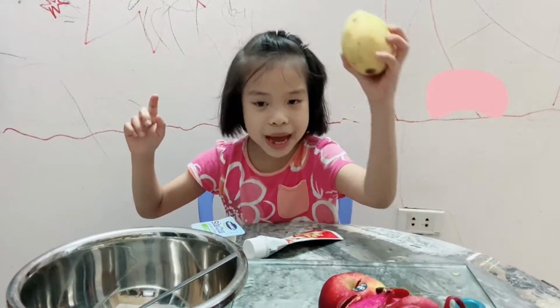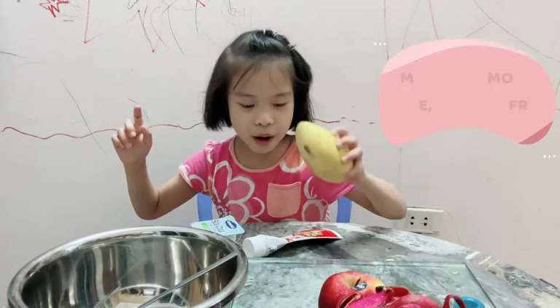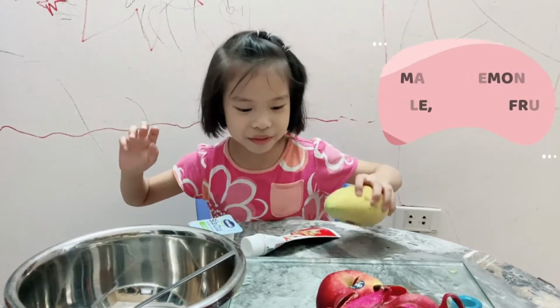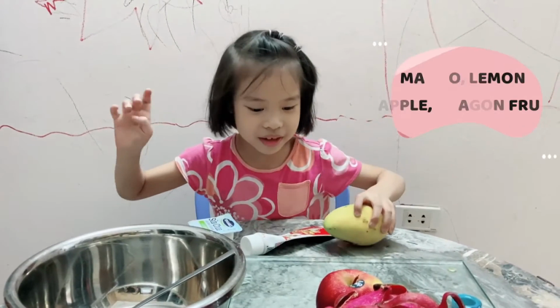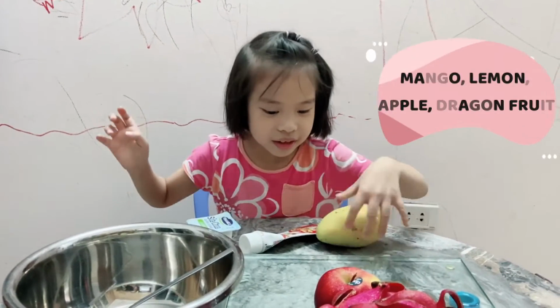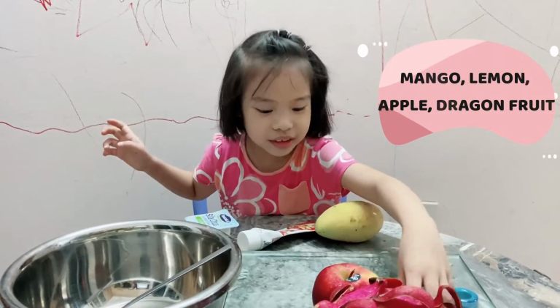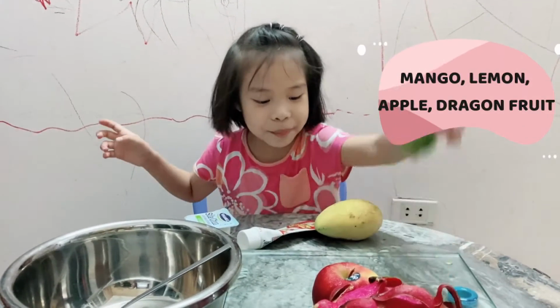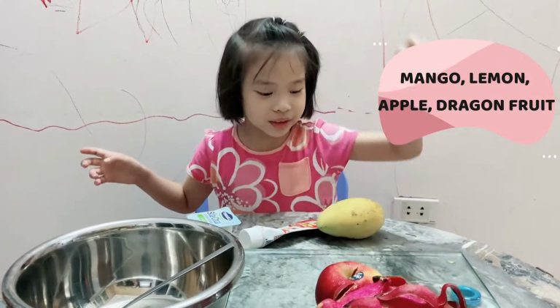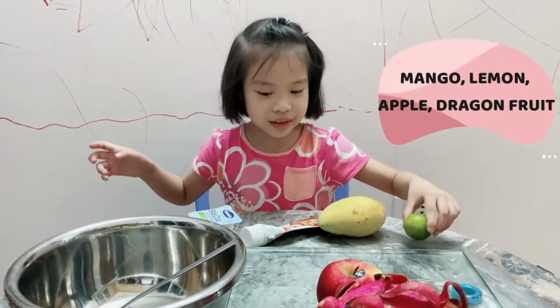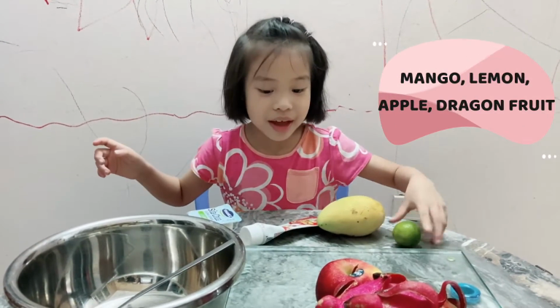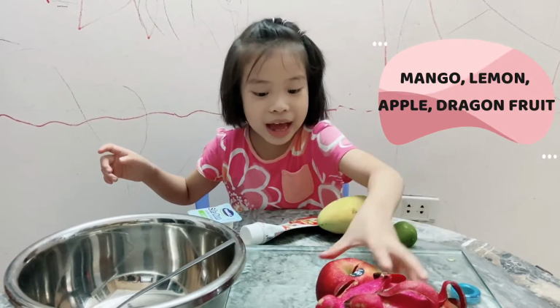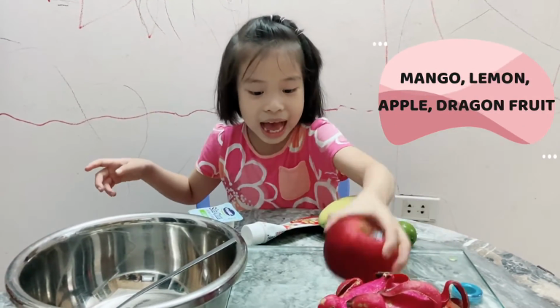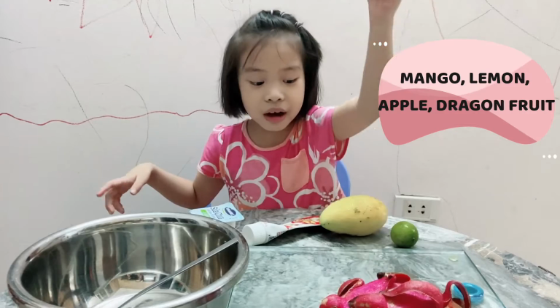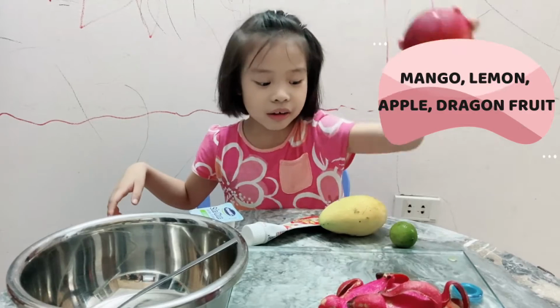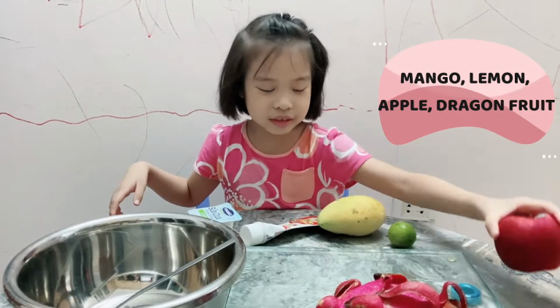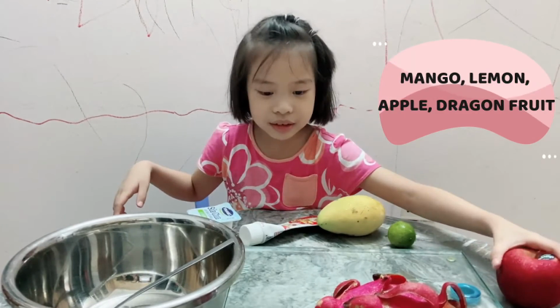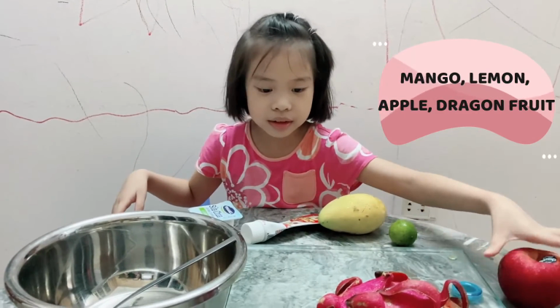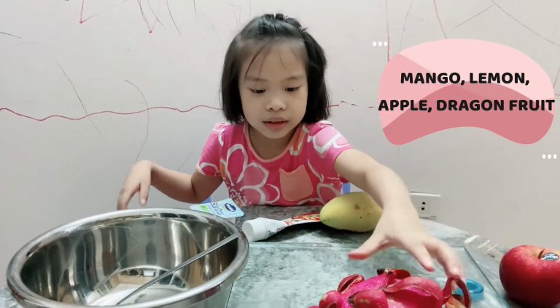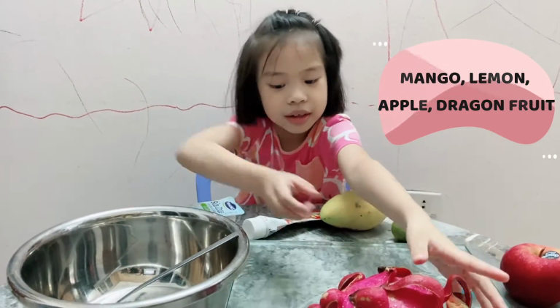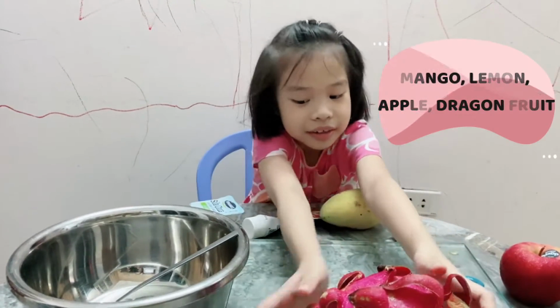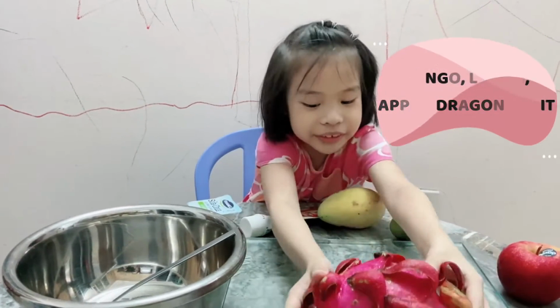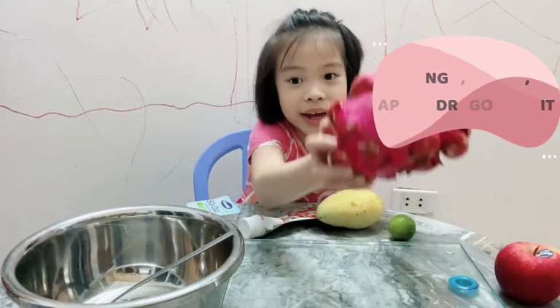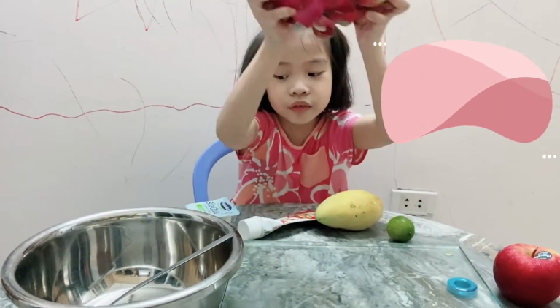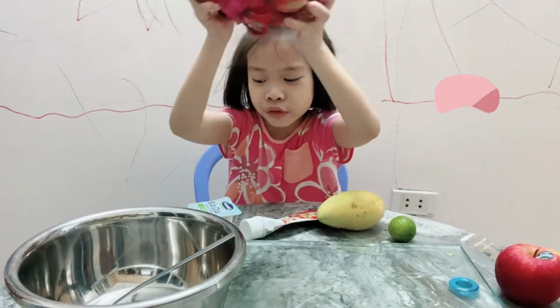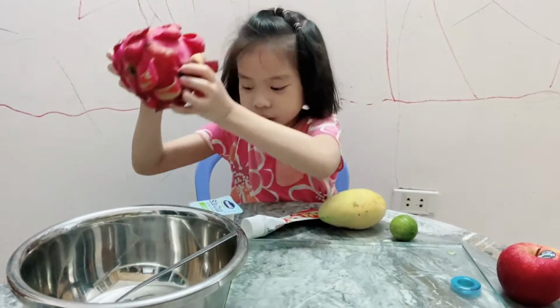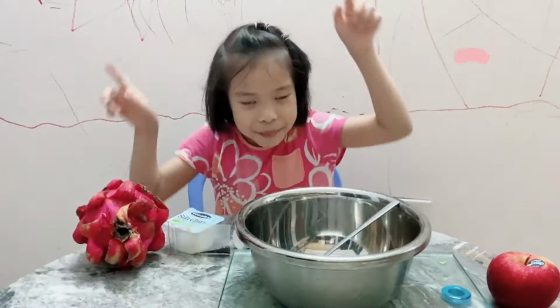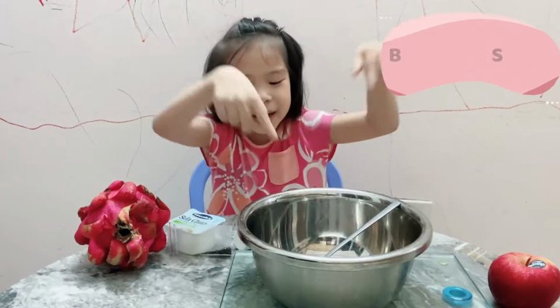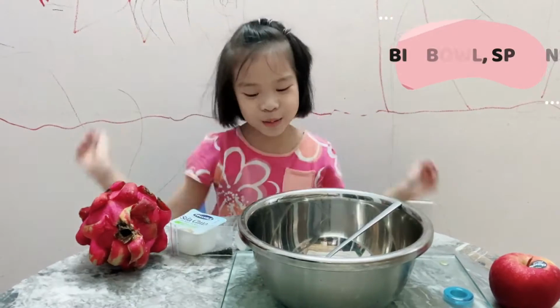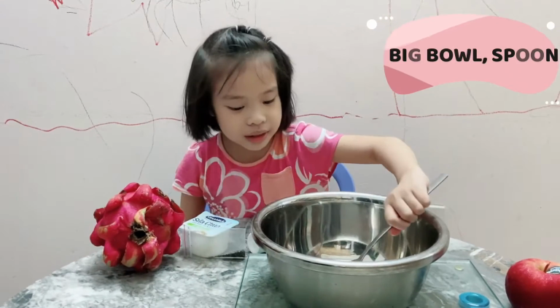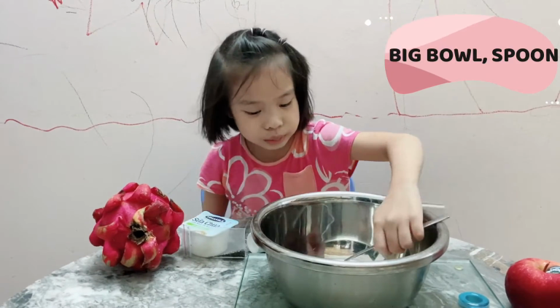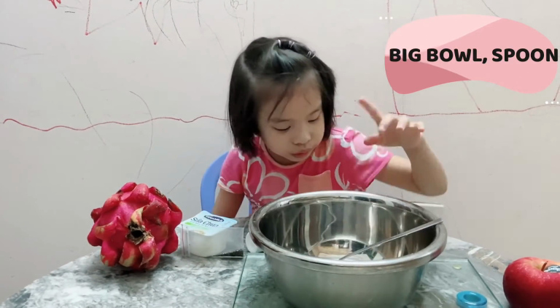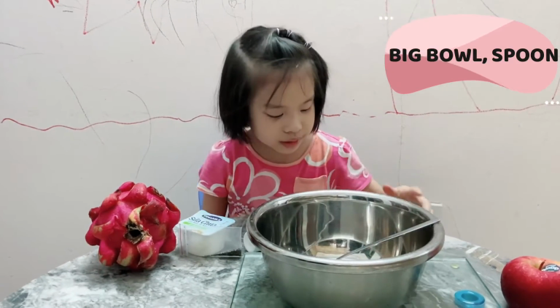Mango, lemon, apple, dragon fruit. A big bowl and a spoon to mix.